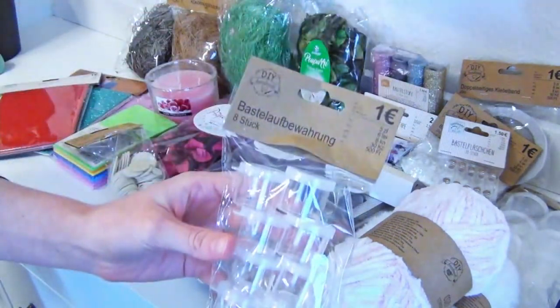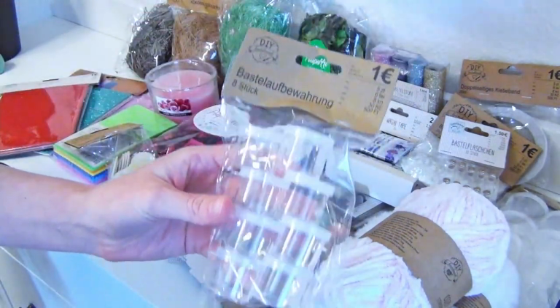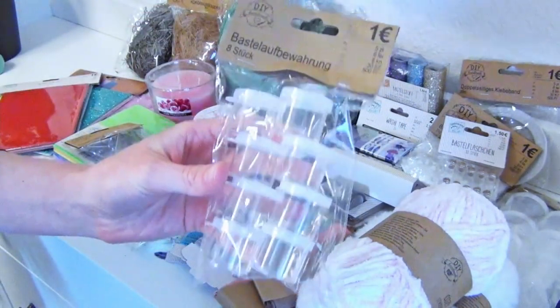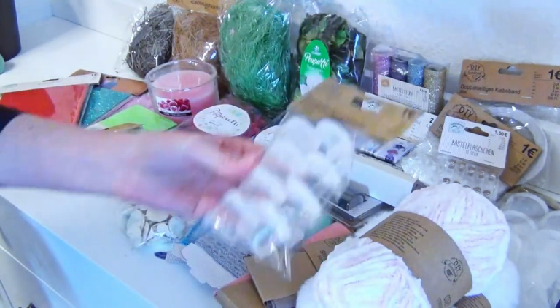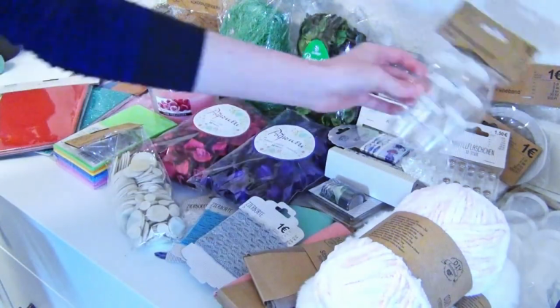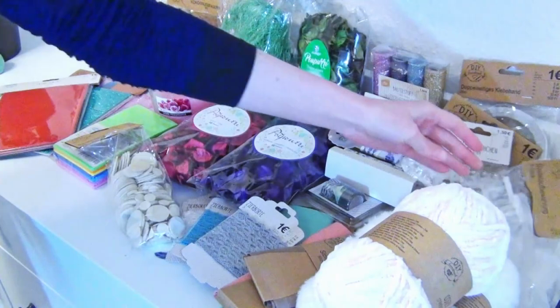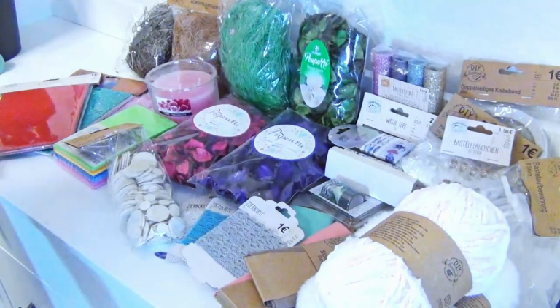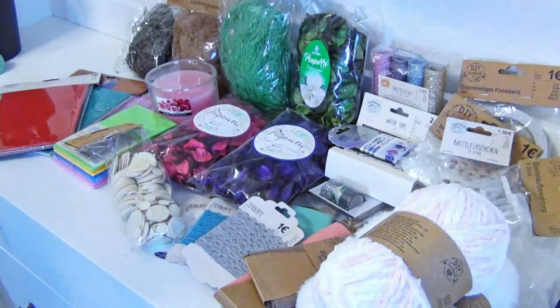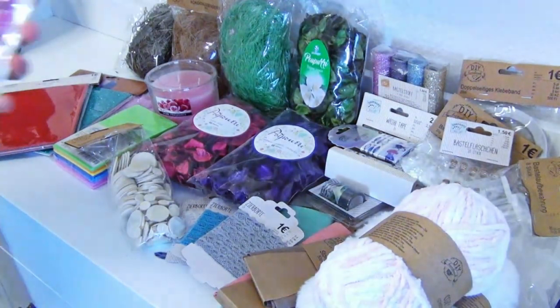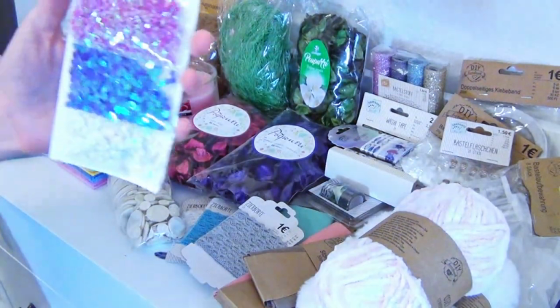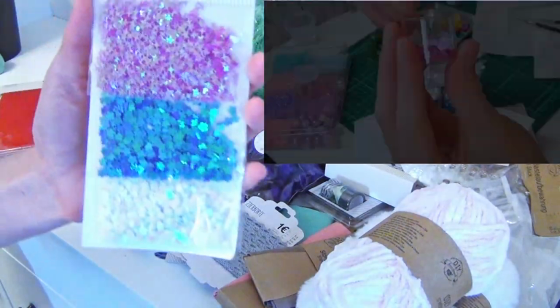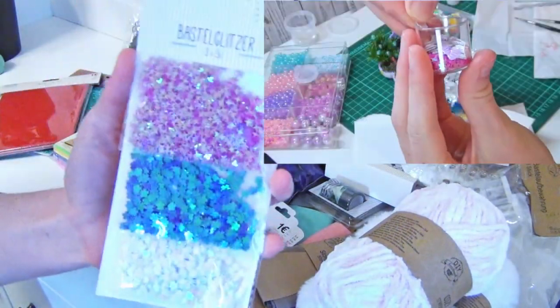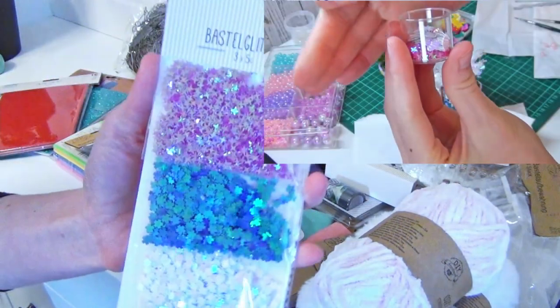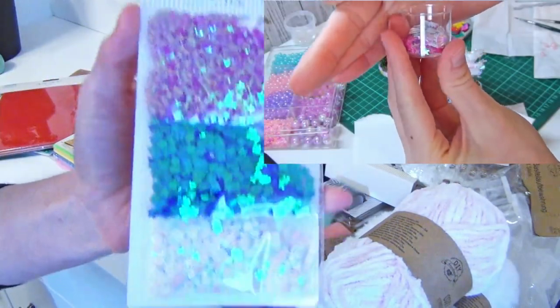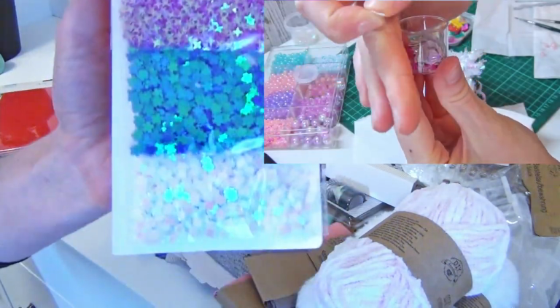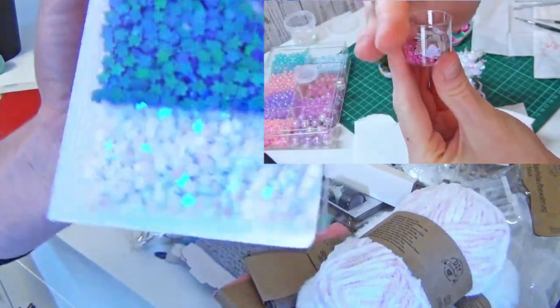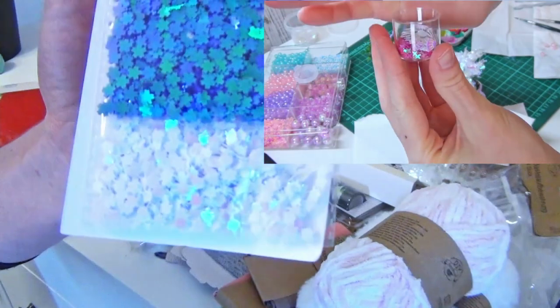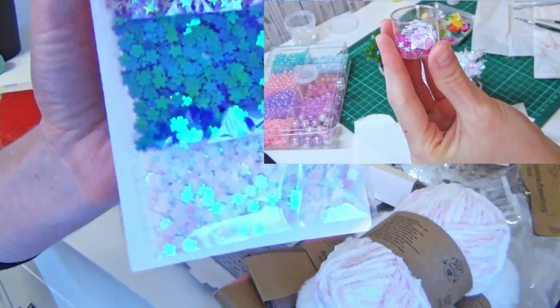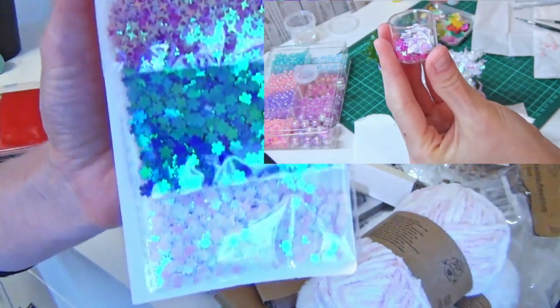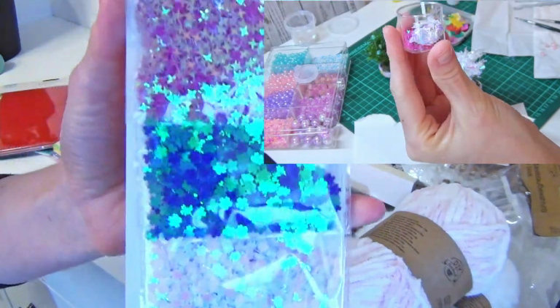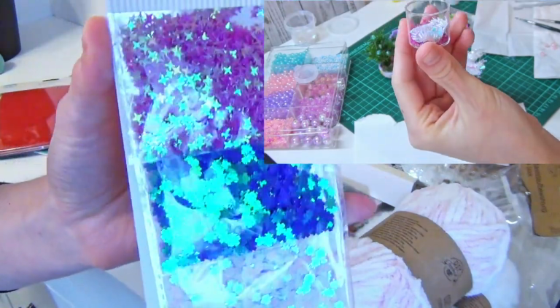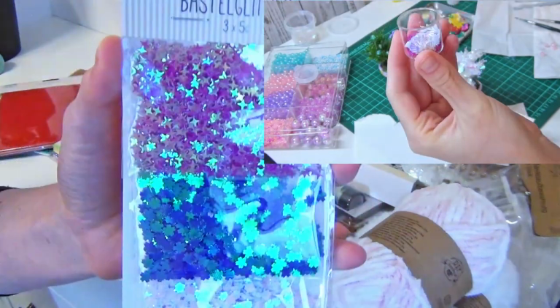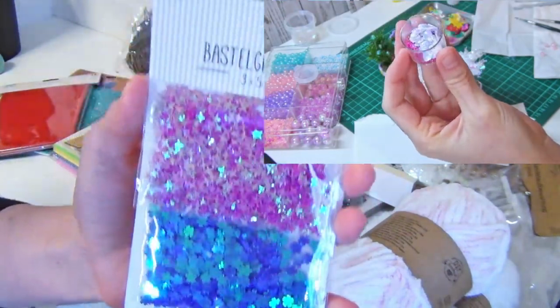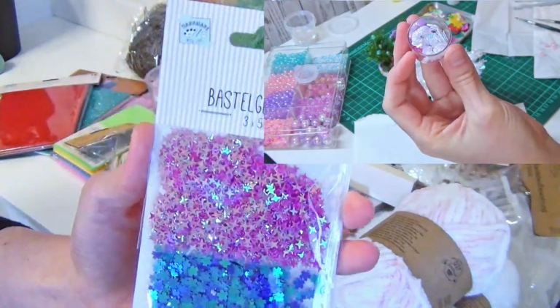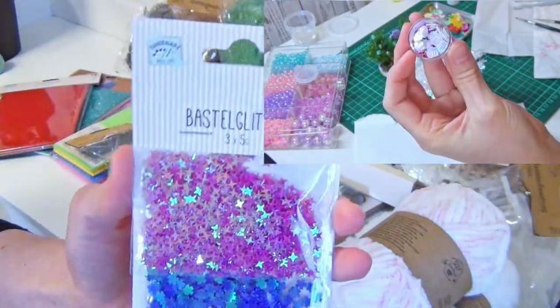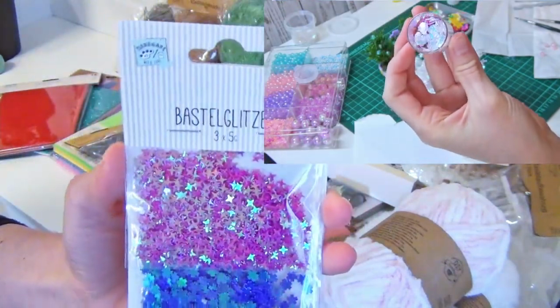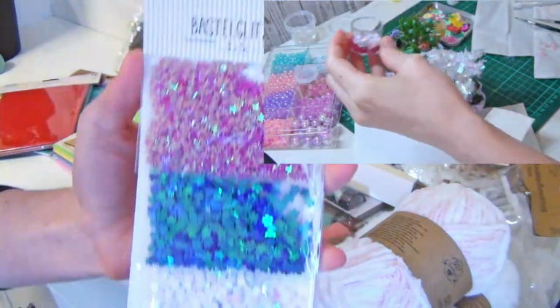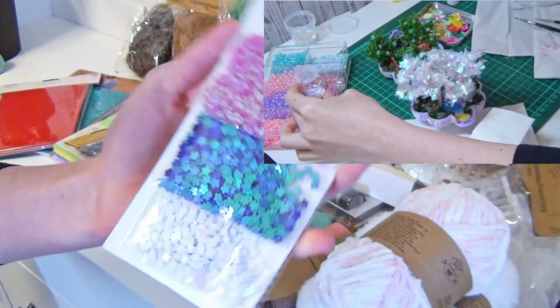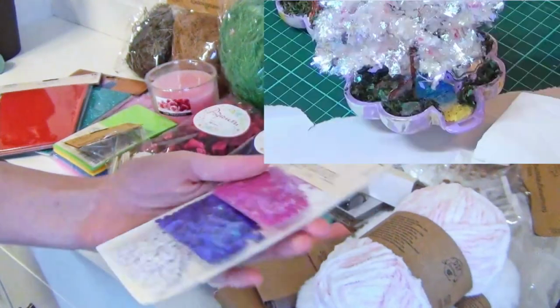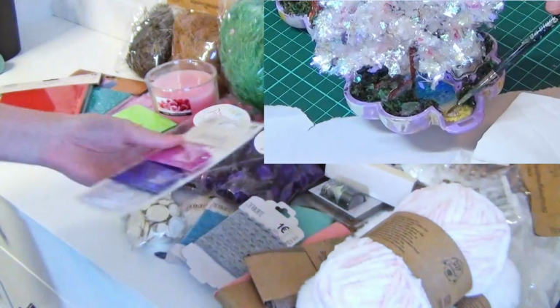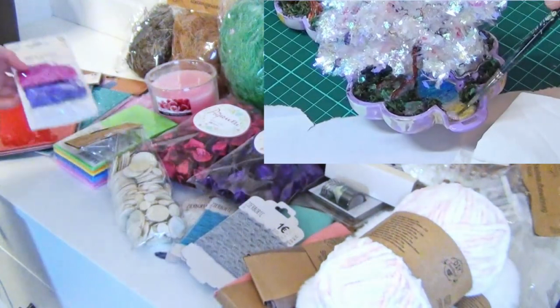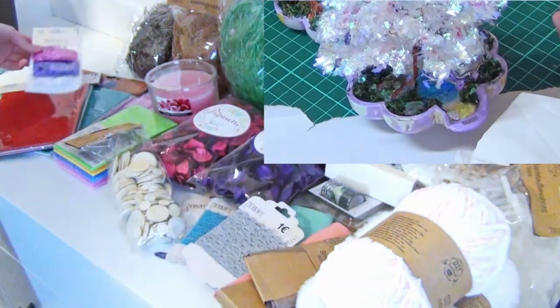I can never have enough storage boxes, so here are some more of them. I filled these tiny boxes with these type of sprinkle decorations. I have already used these in my last video as well — you should watch it, it is even a little bit funny.